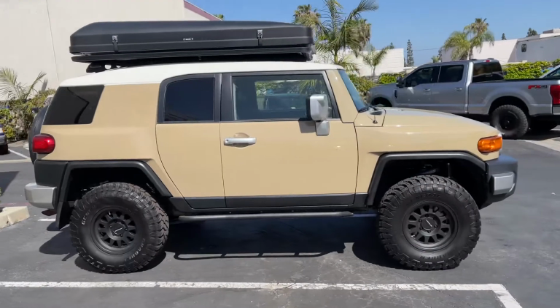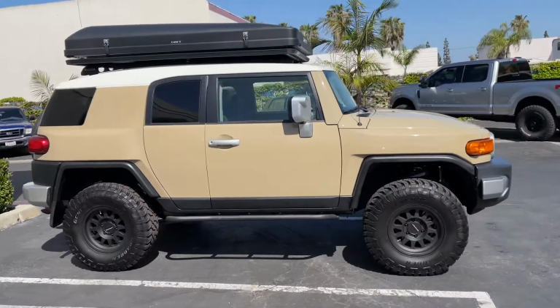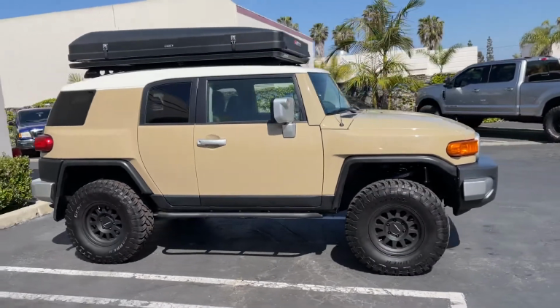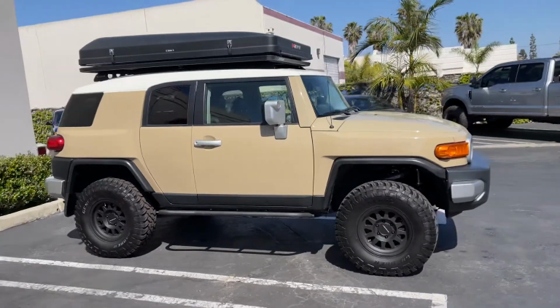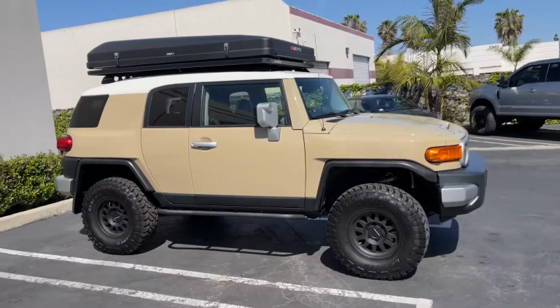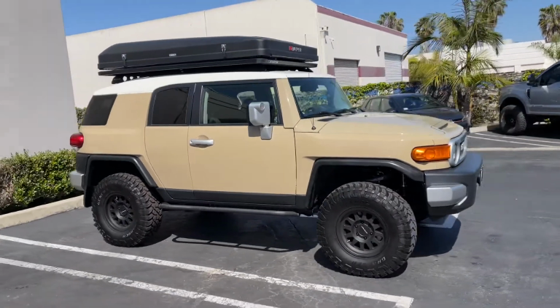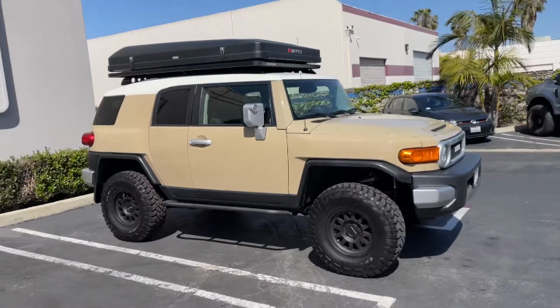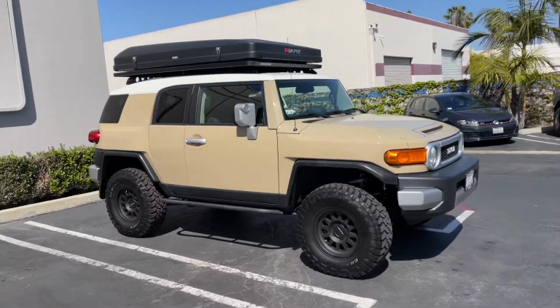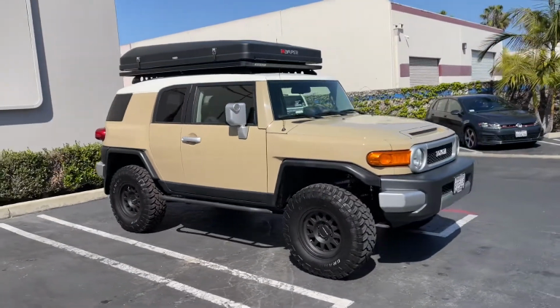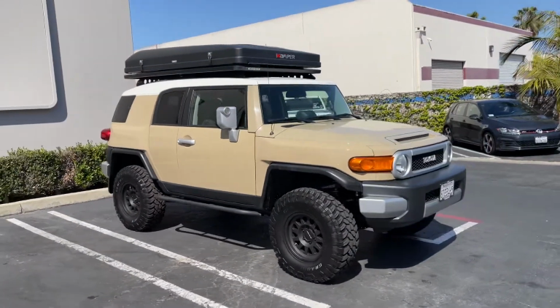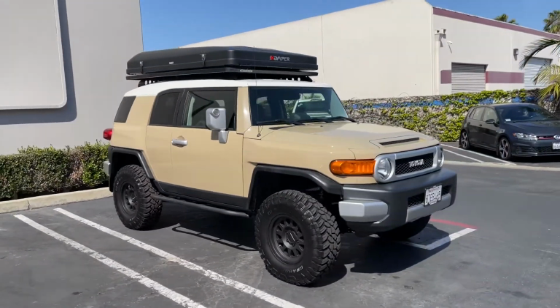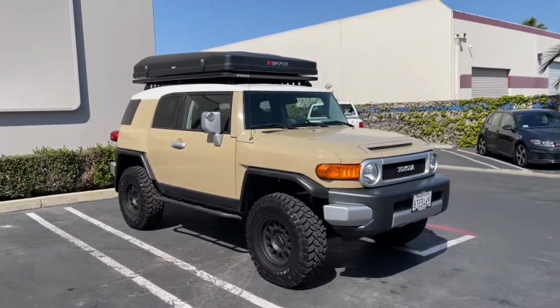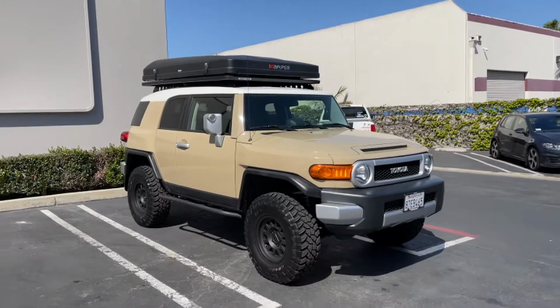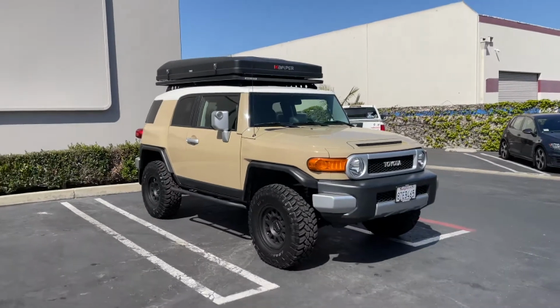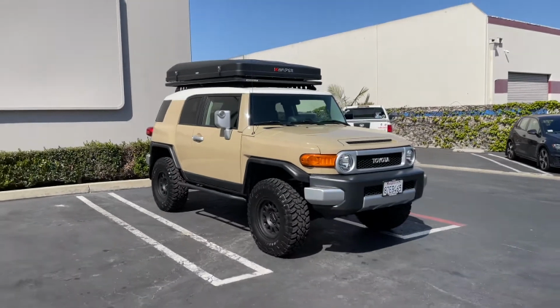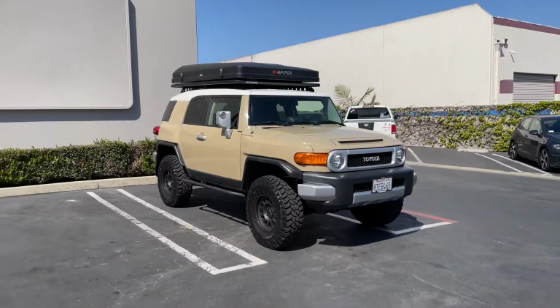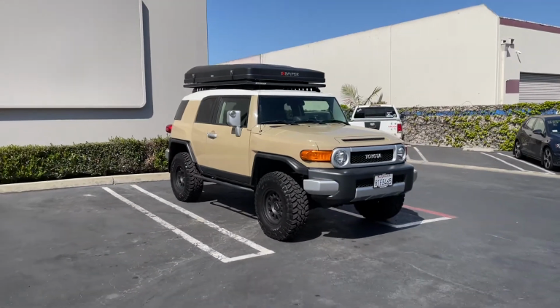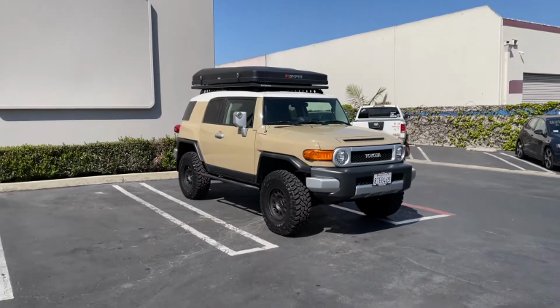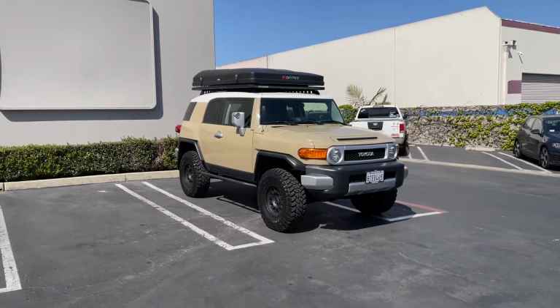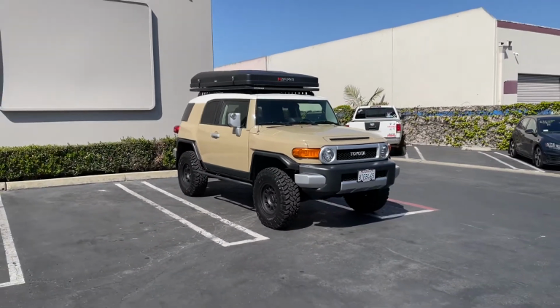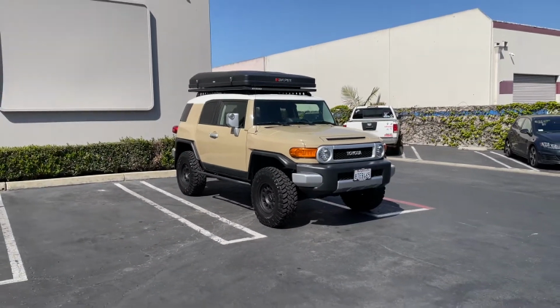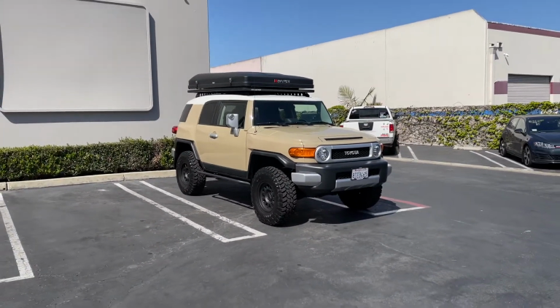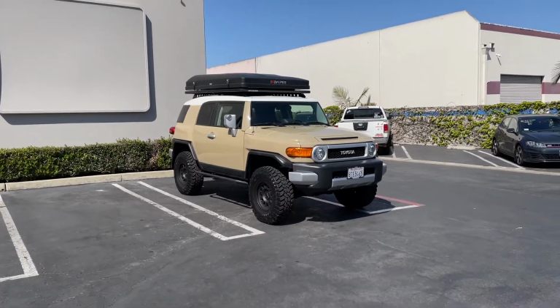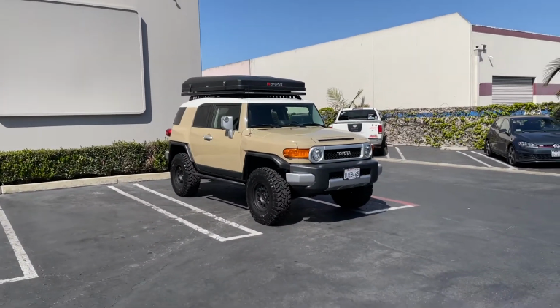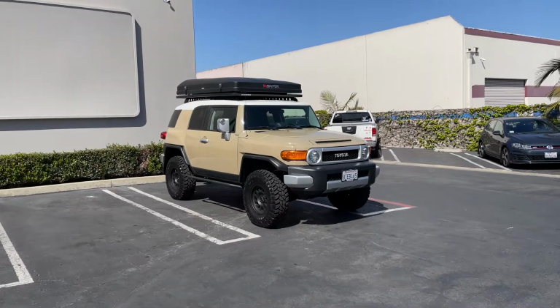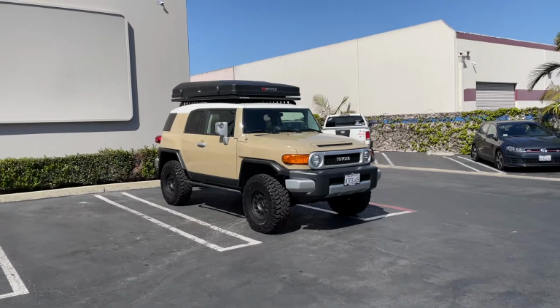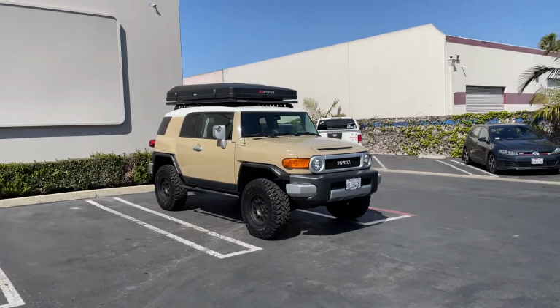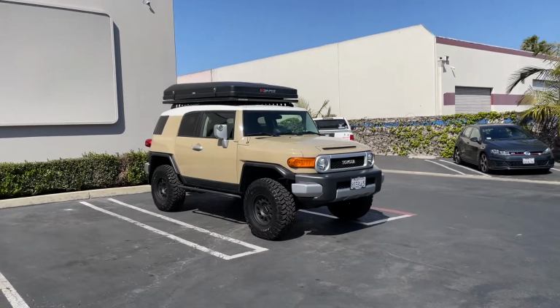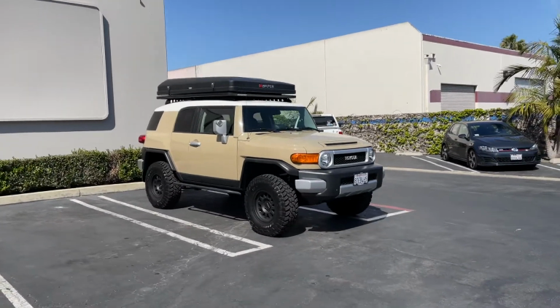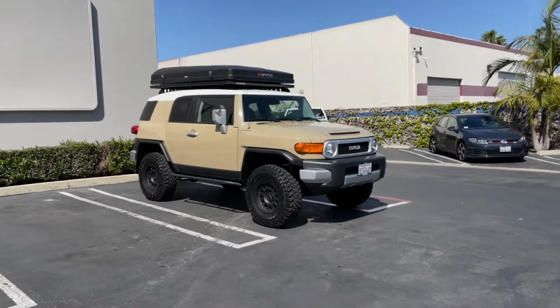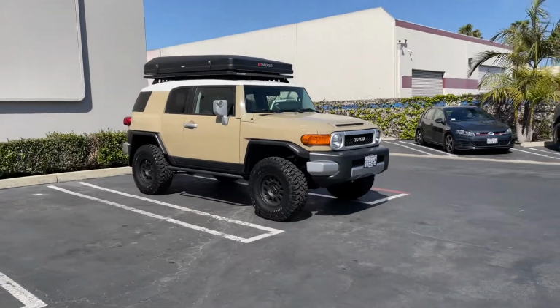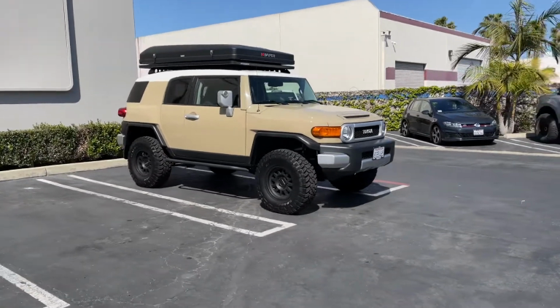Leave a comment, hit the like, hit subscribe. Please let us know what you think of the FJ Cruiser, and if you have any questions about Camberg suspension you can hit us up at sales@camberg.com for more.